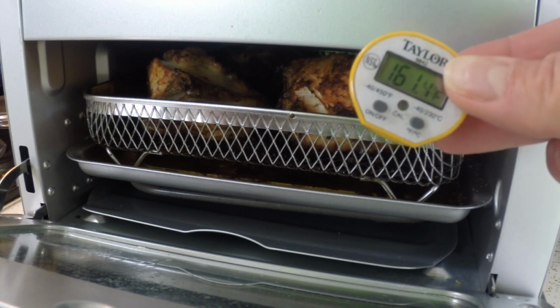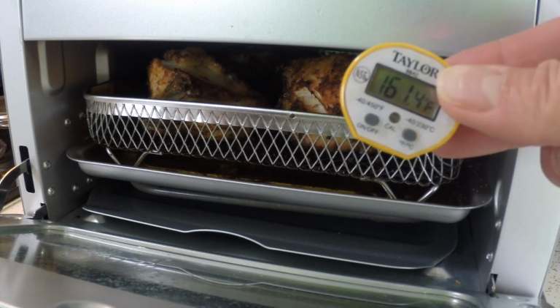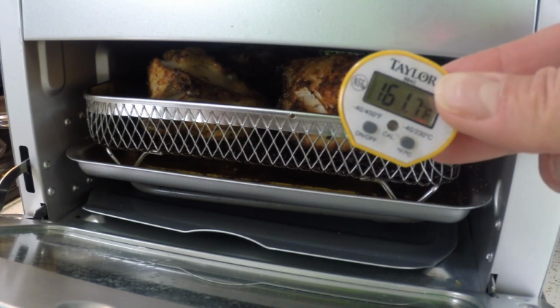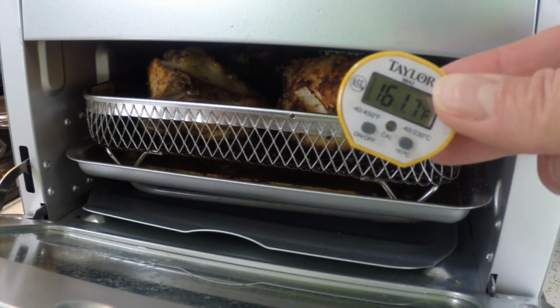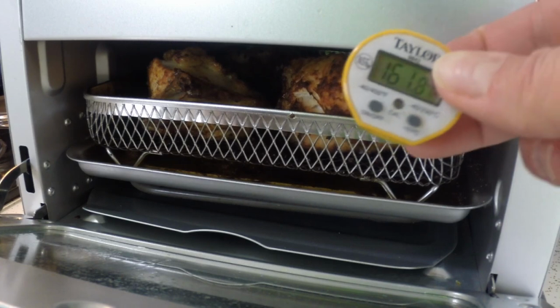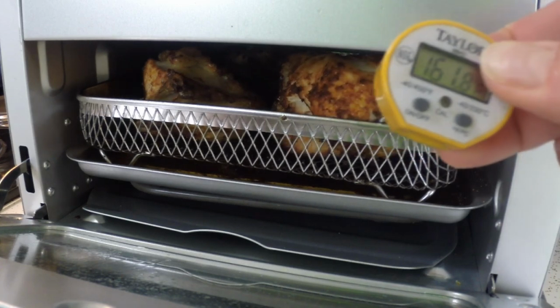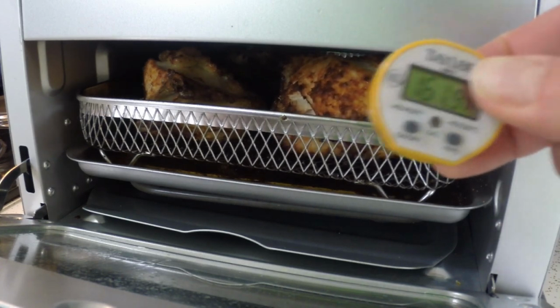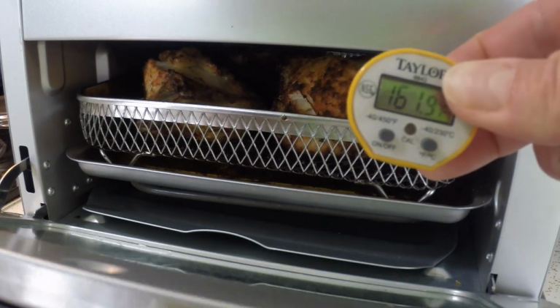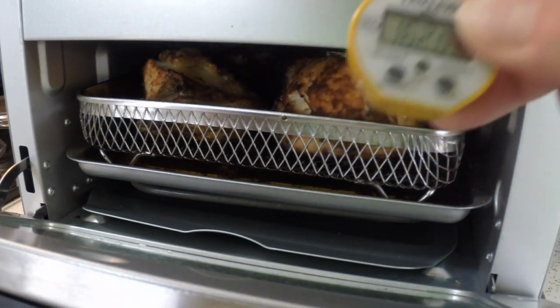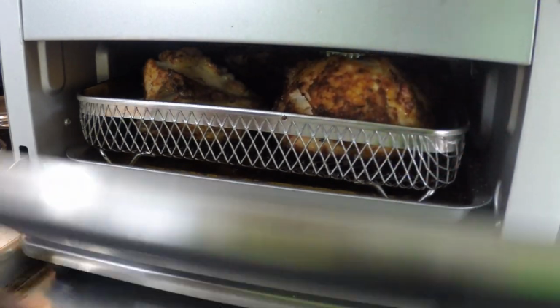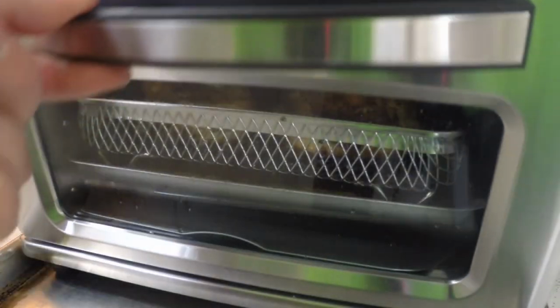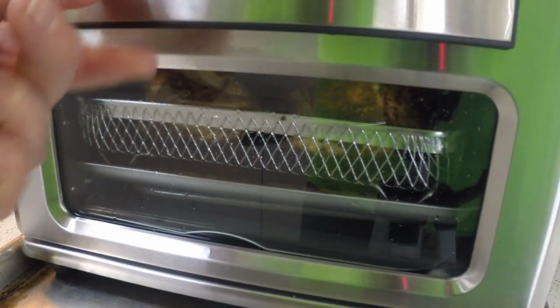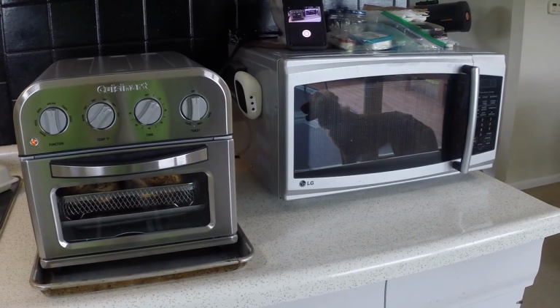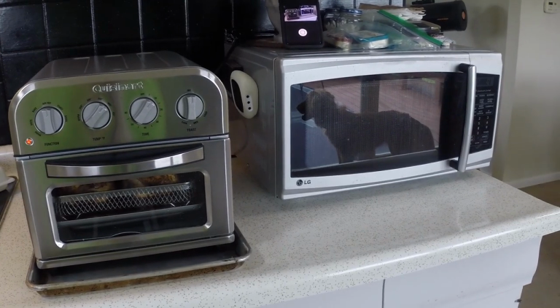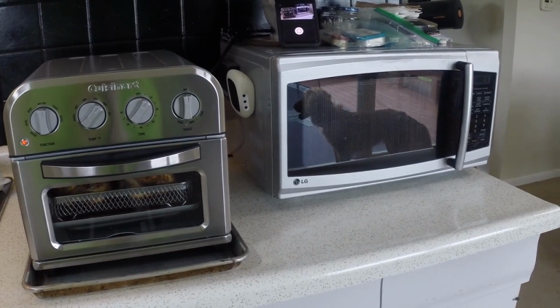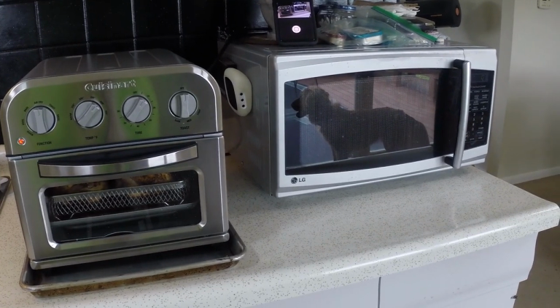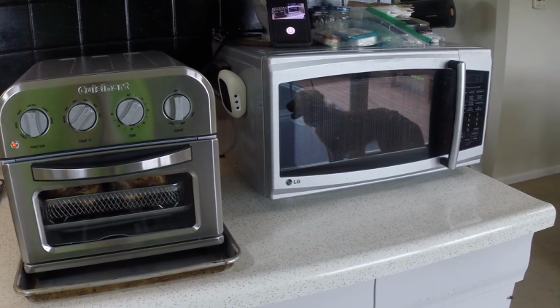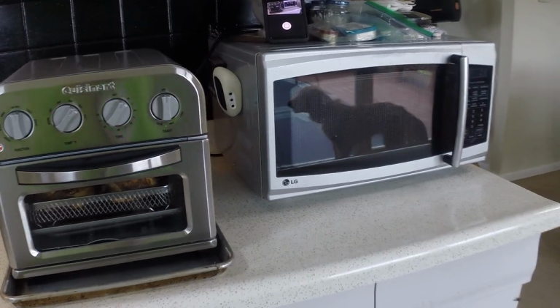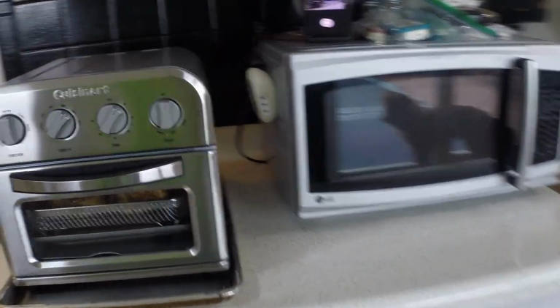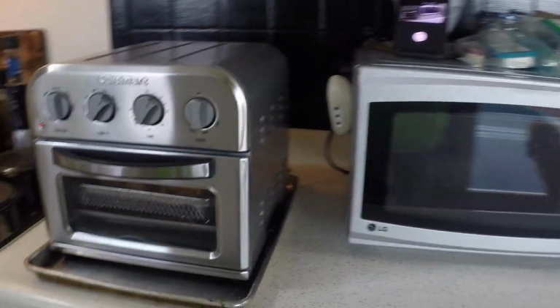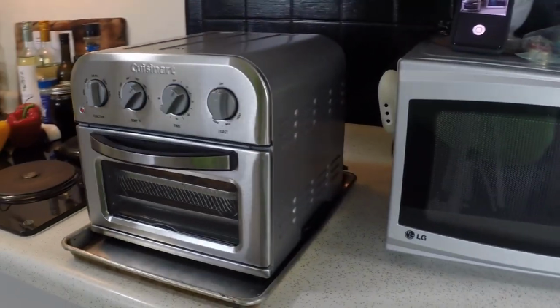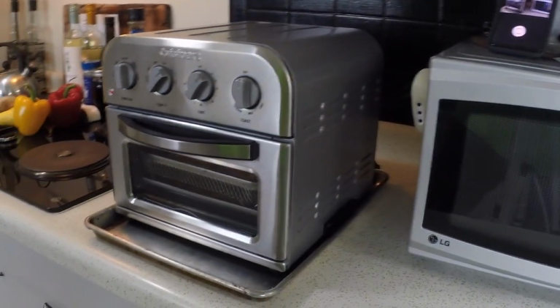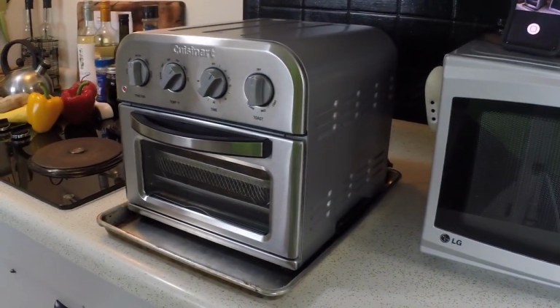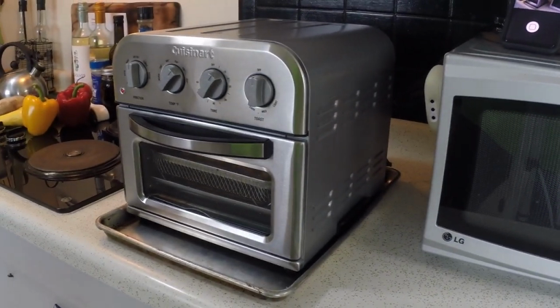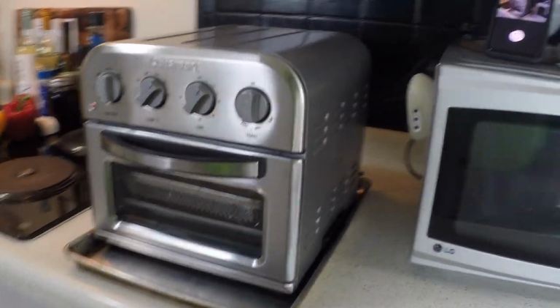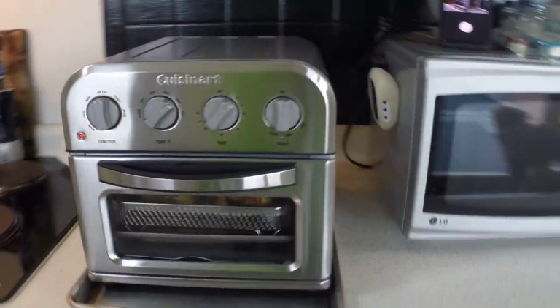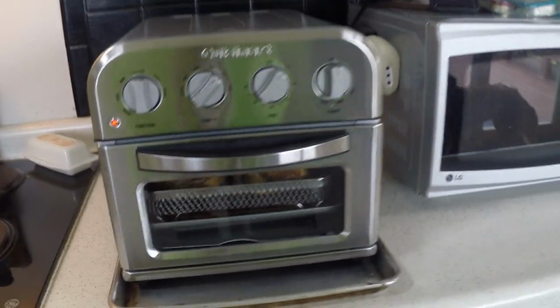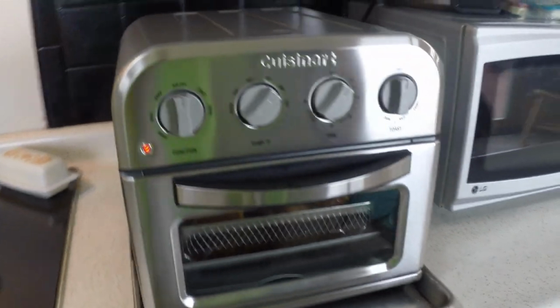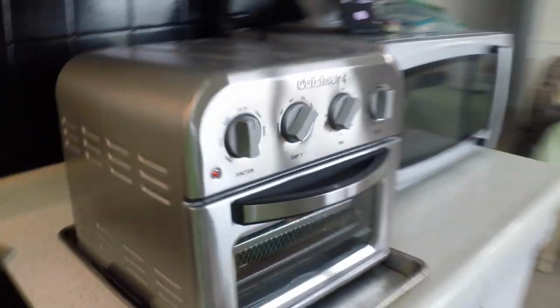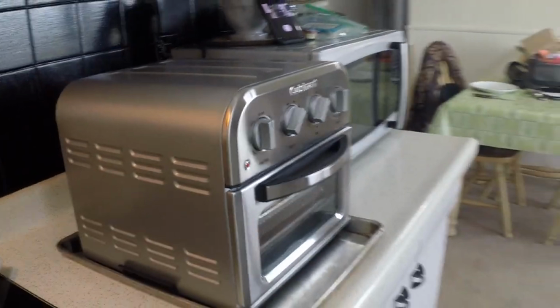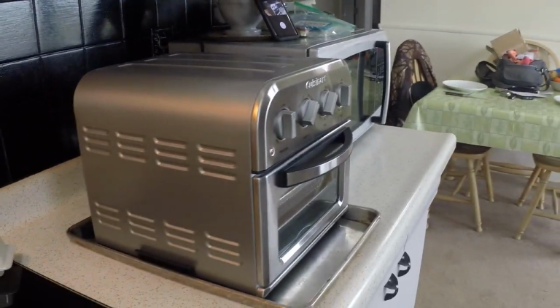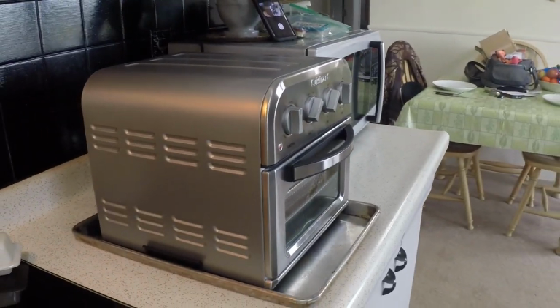I have a very compact microwave as well due to limited counter space in my kitchen. Here you can see how much smaller the TOA-28 is in comparison. This unit is 12 and a half inches by 15 and a half inches and just 11 and a half inches tall.